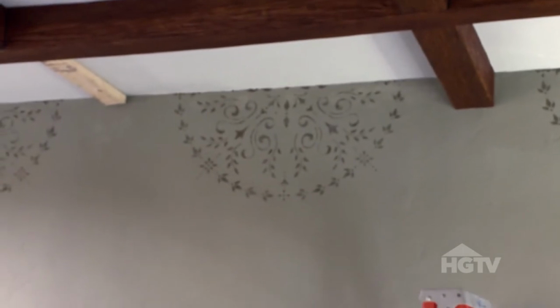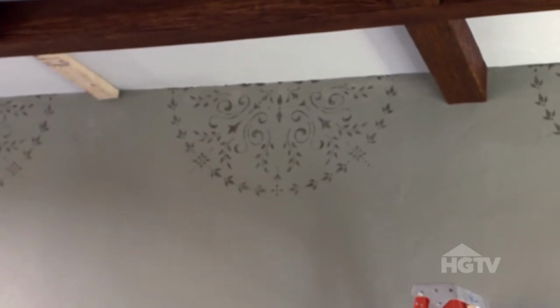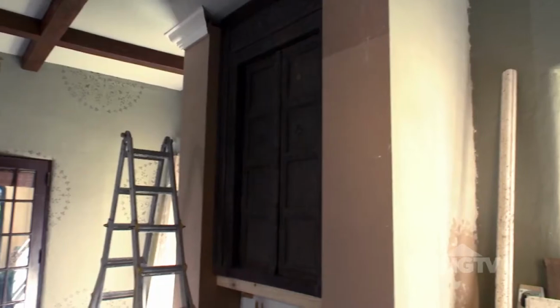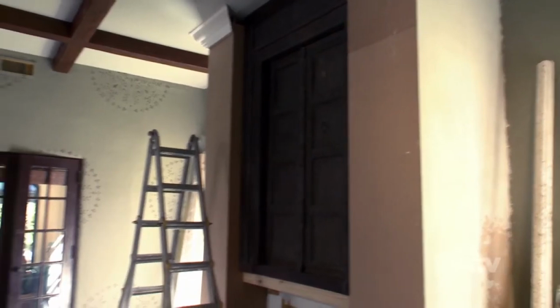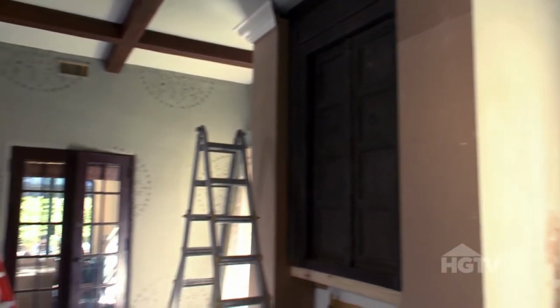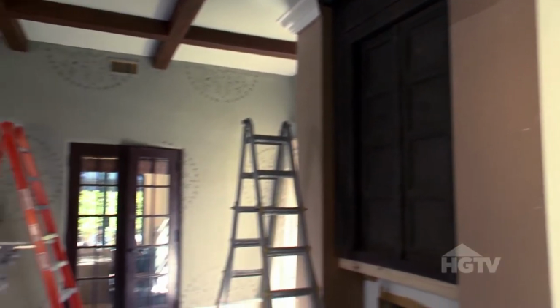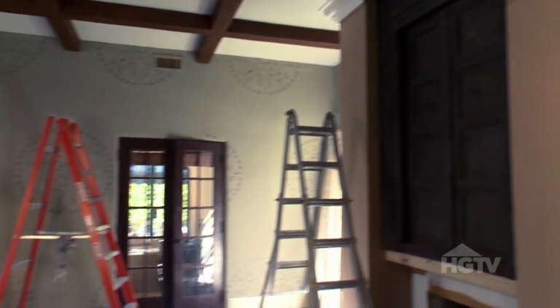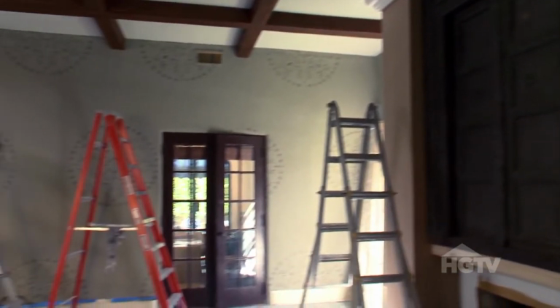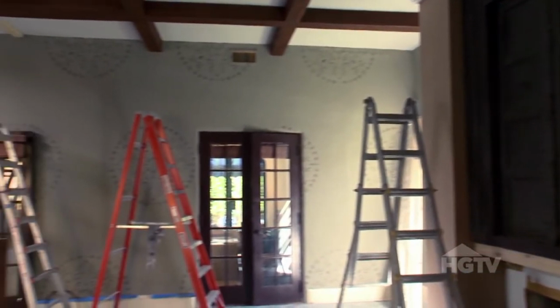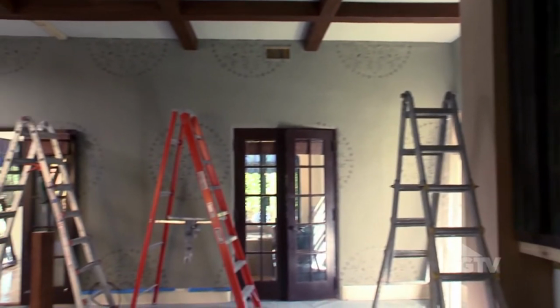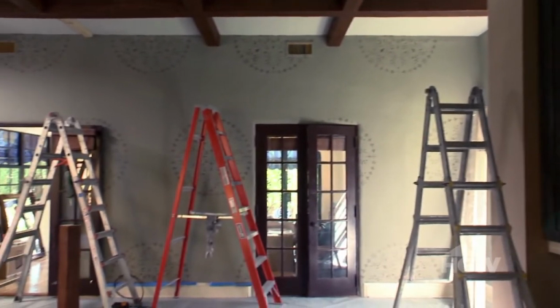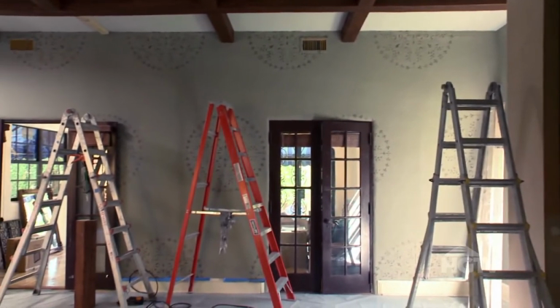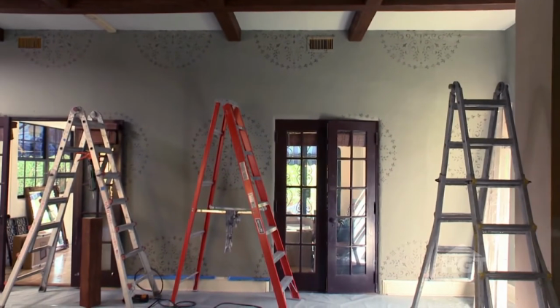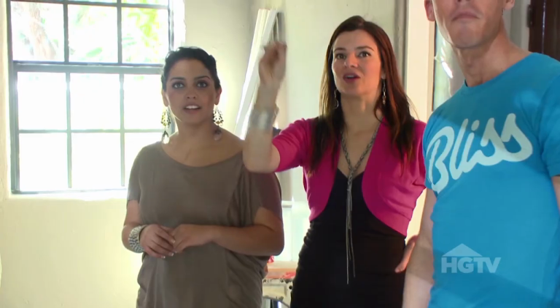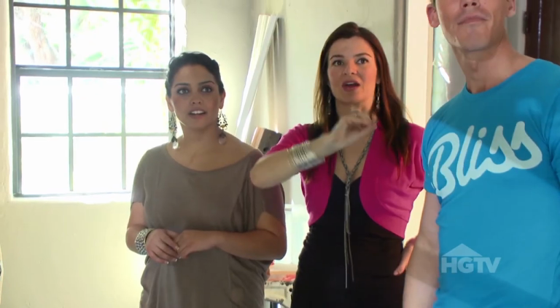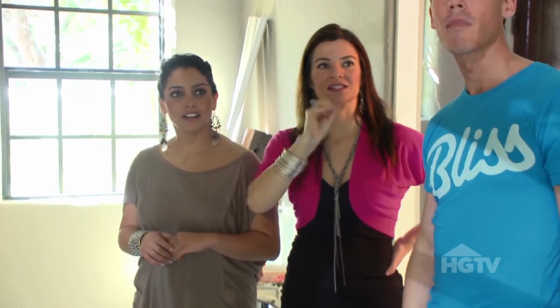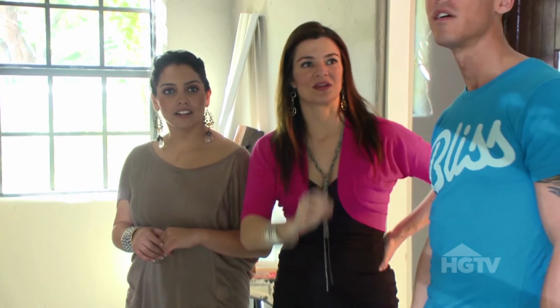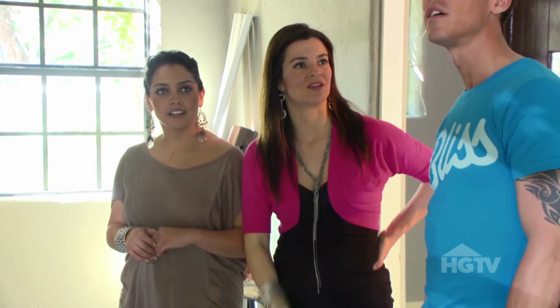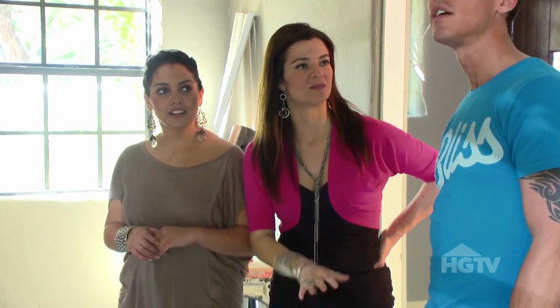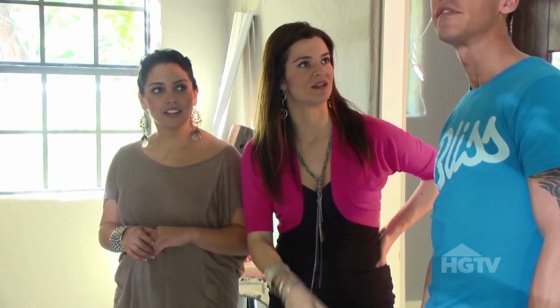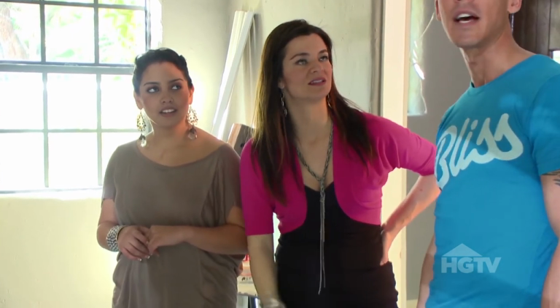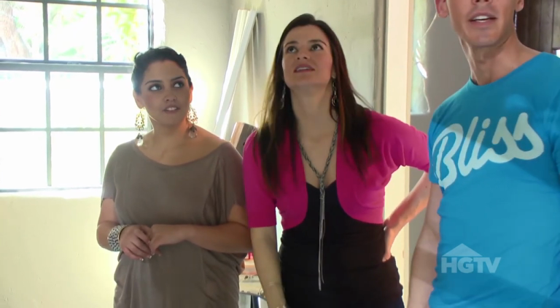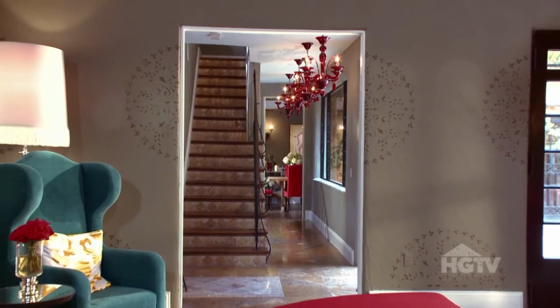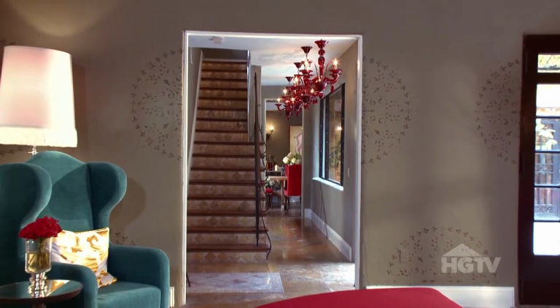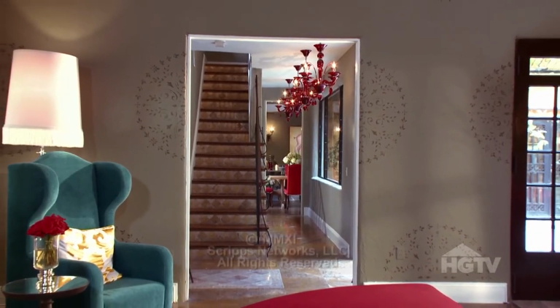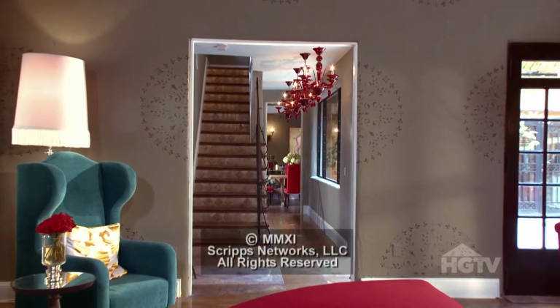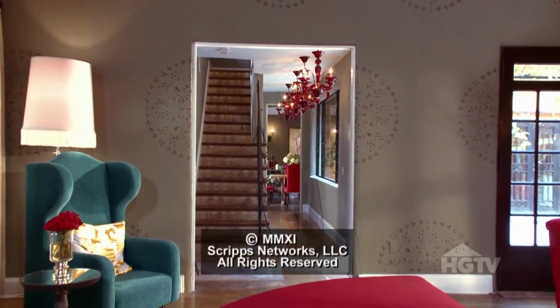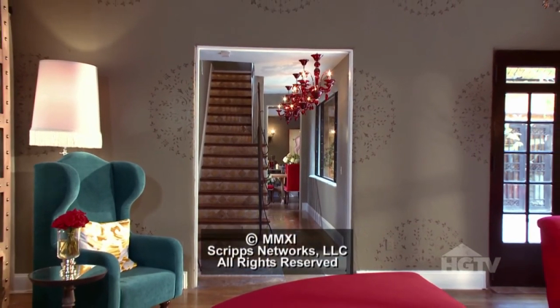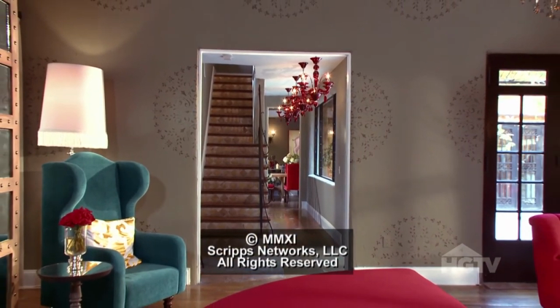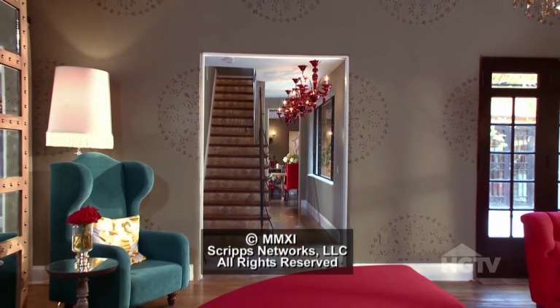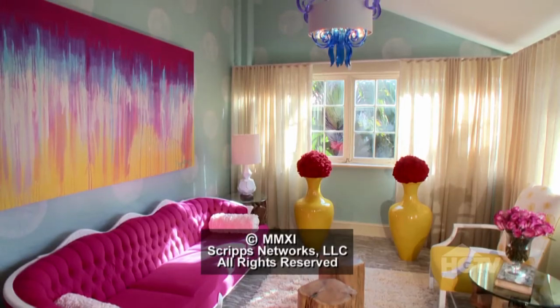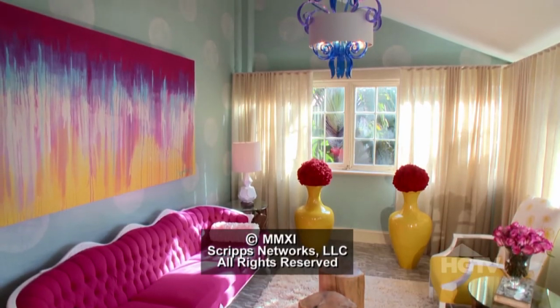It references the doors, the fireplace. It picks up on all the darker accents we have here, which is perfect. Fantastic. The color is great.